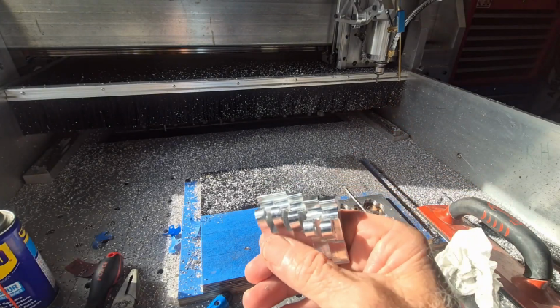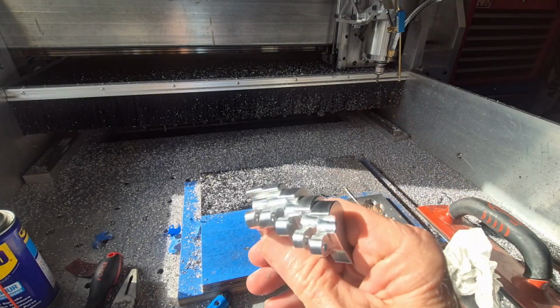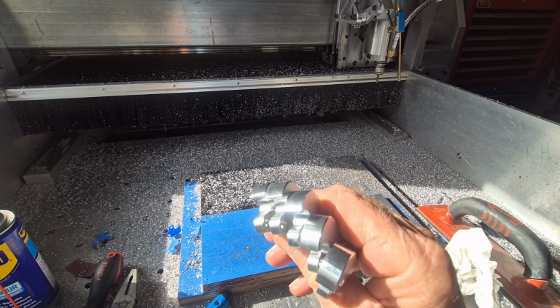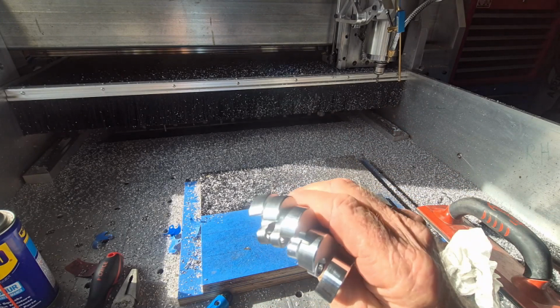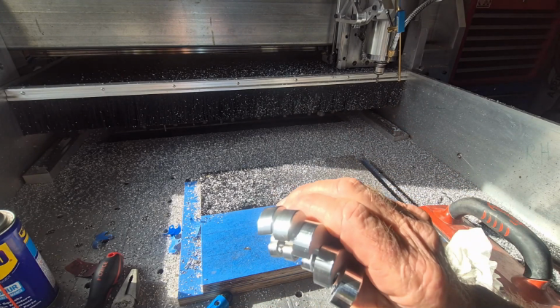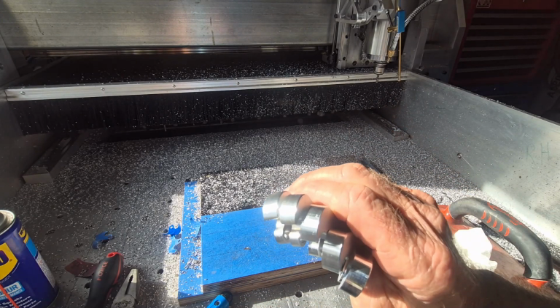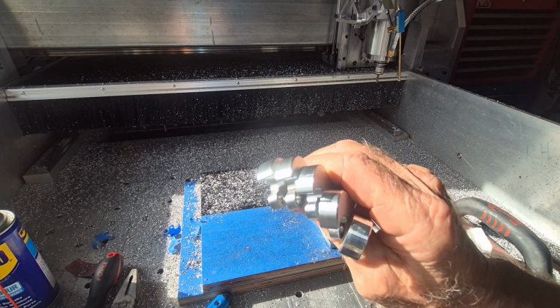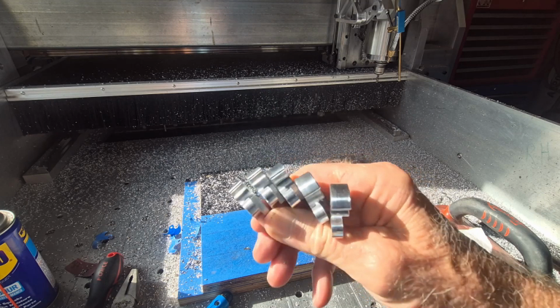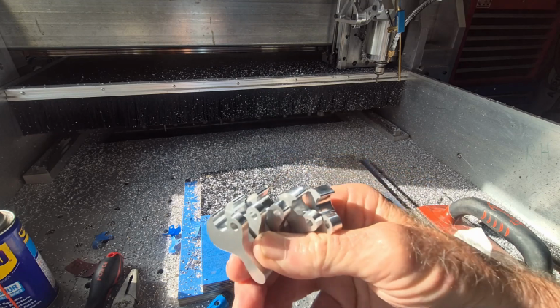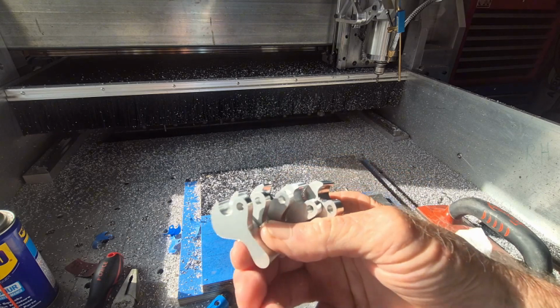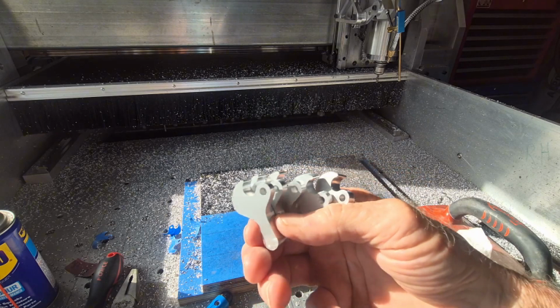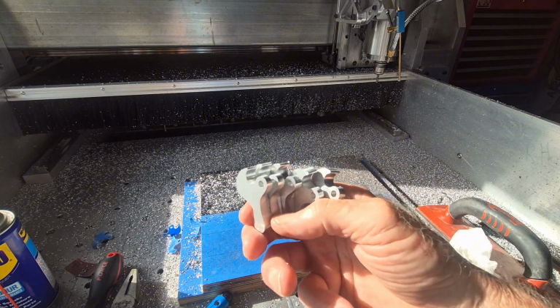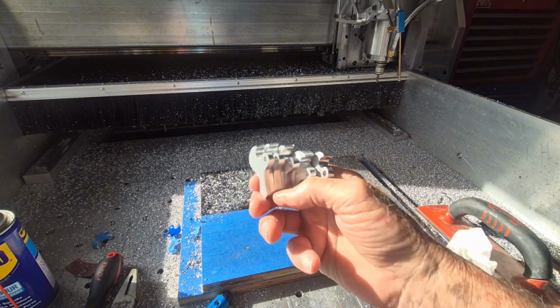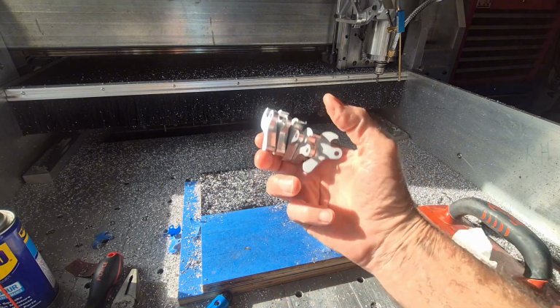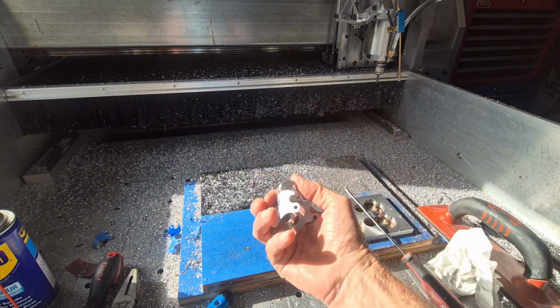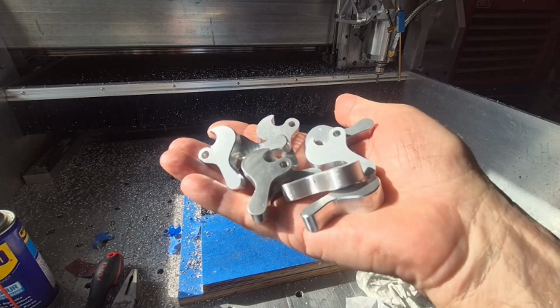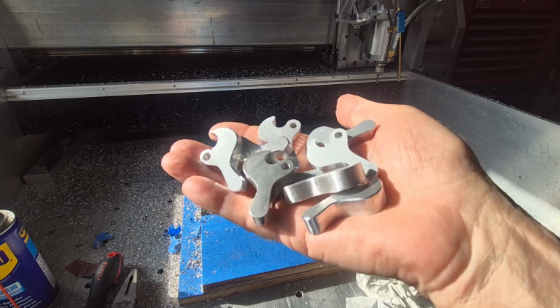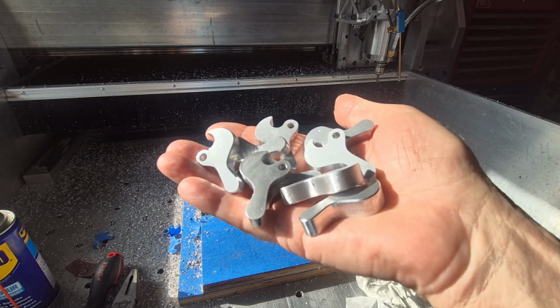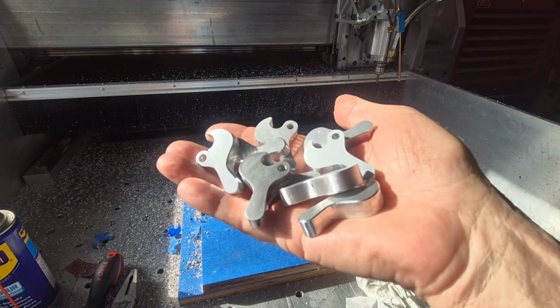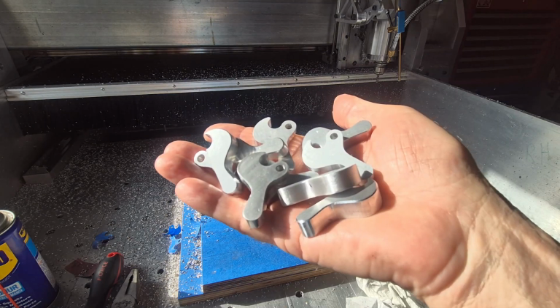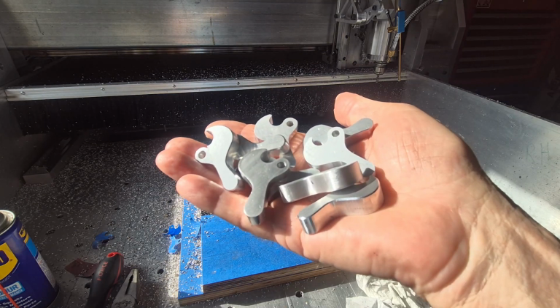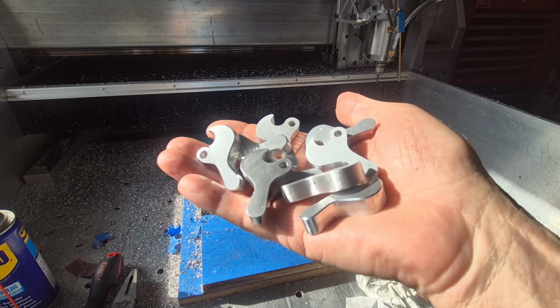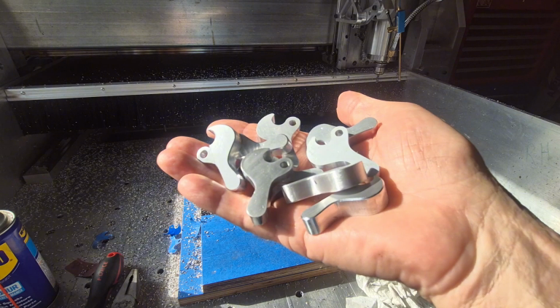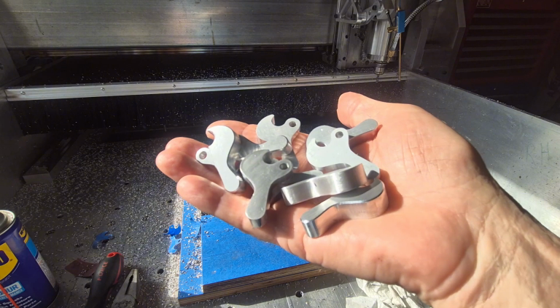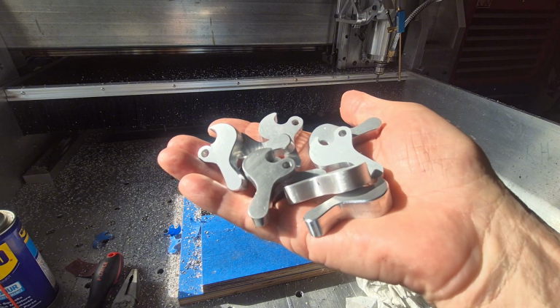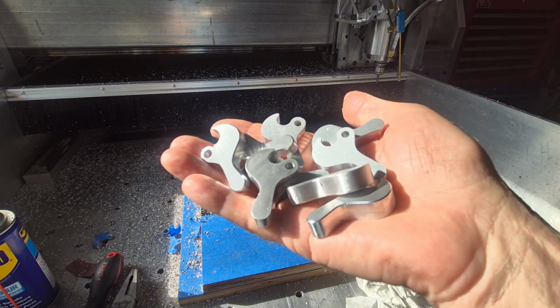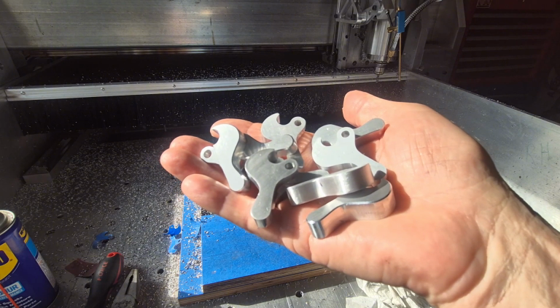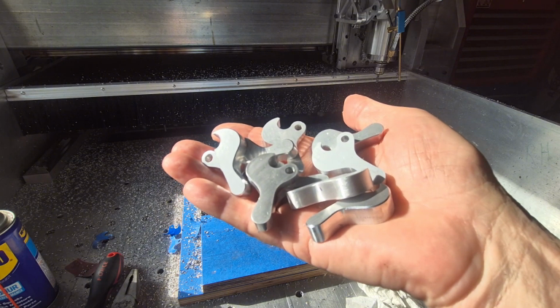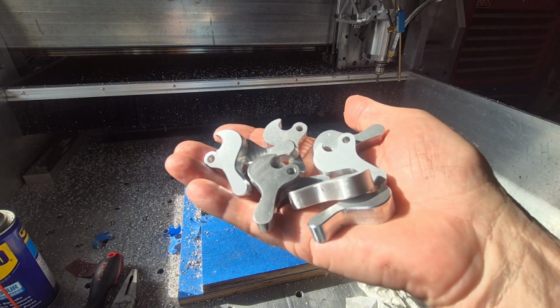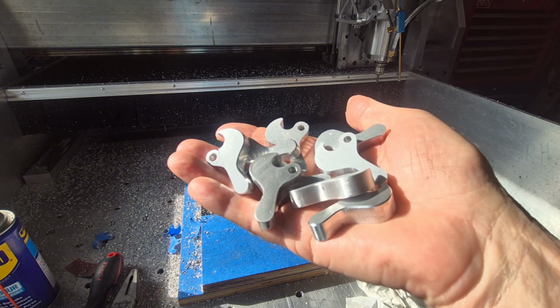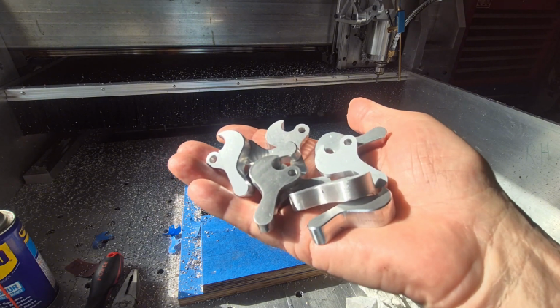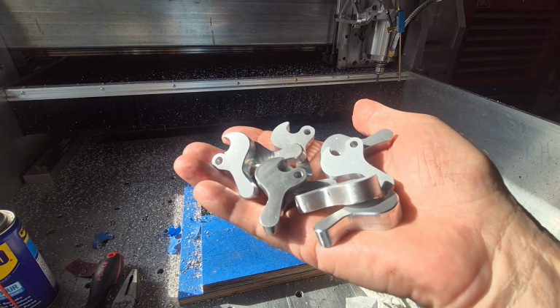Turned out nice. Lots of them. And so when you do two batches of them, you end up with heaps.